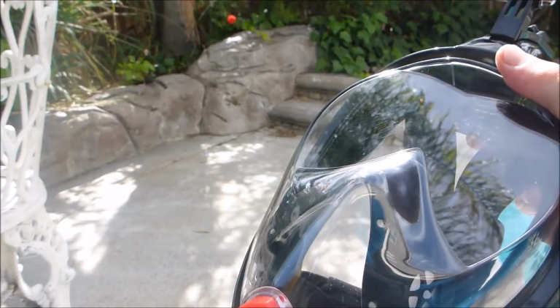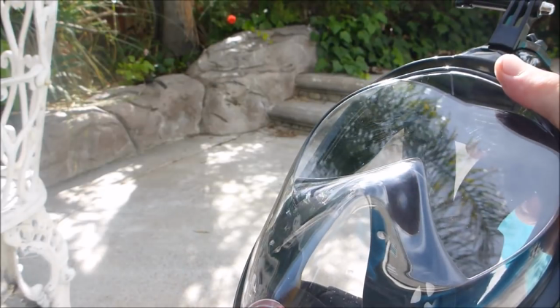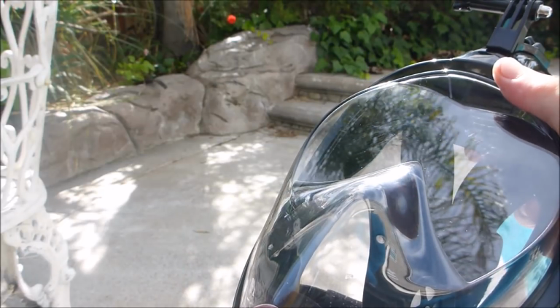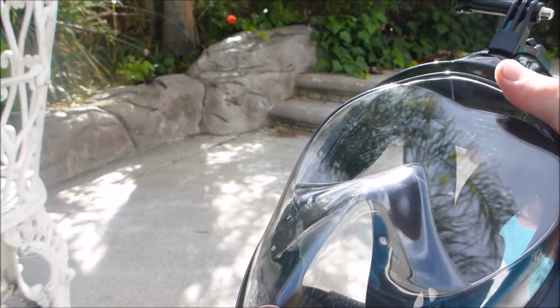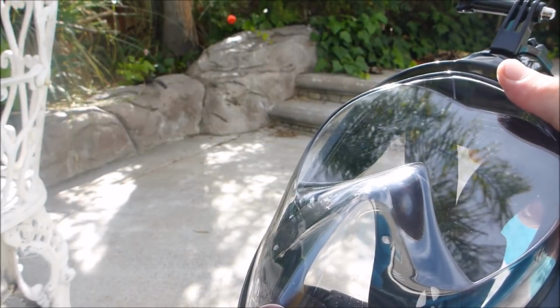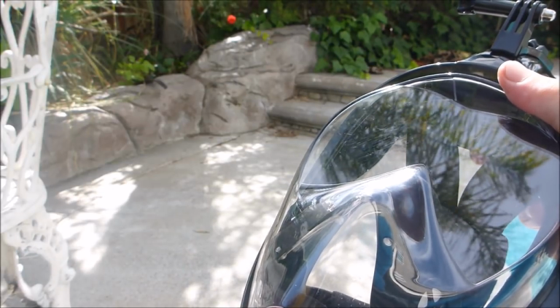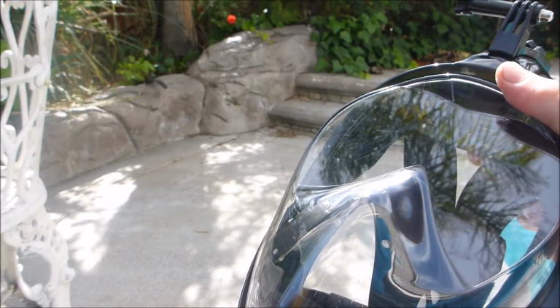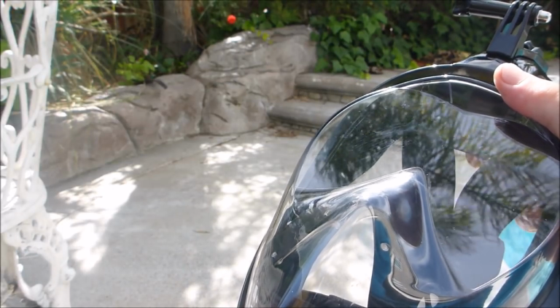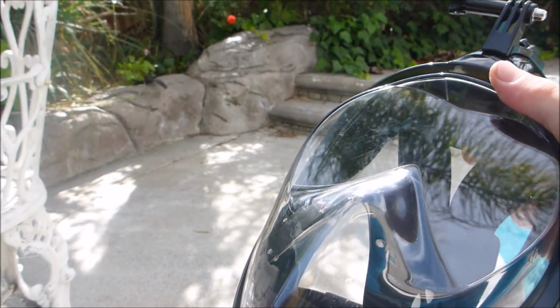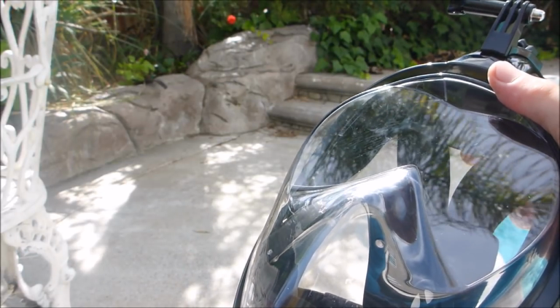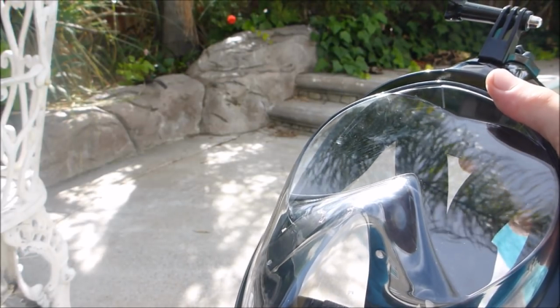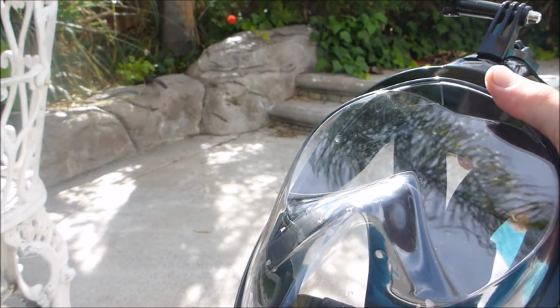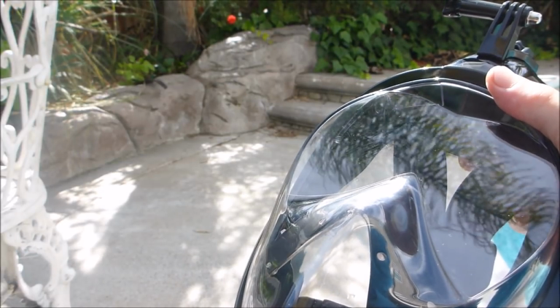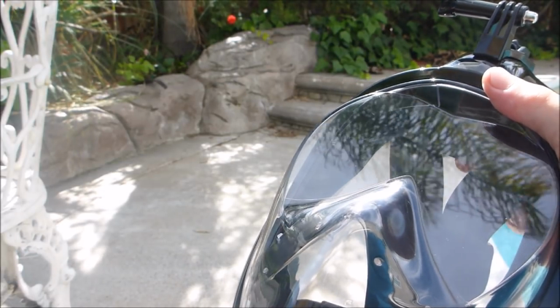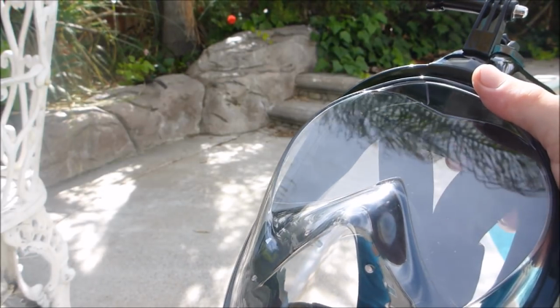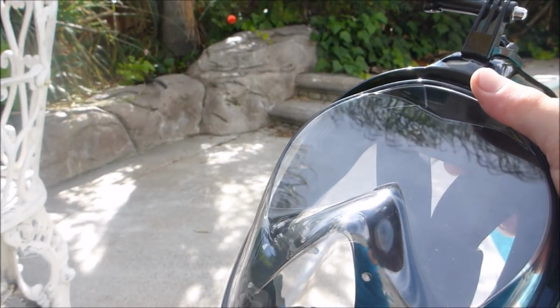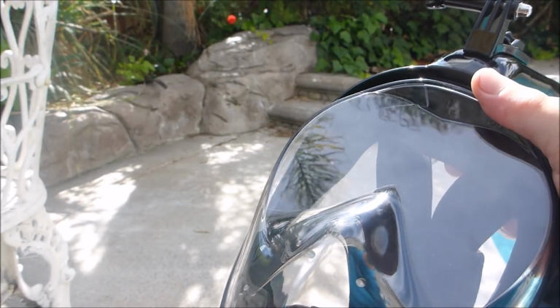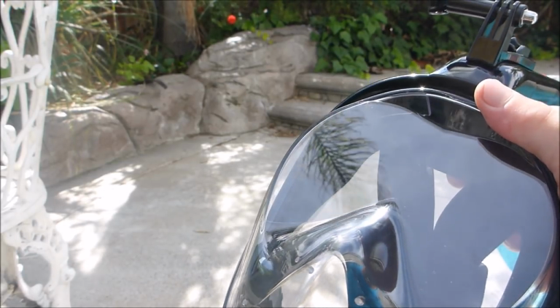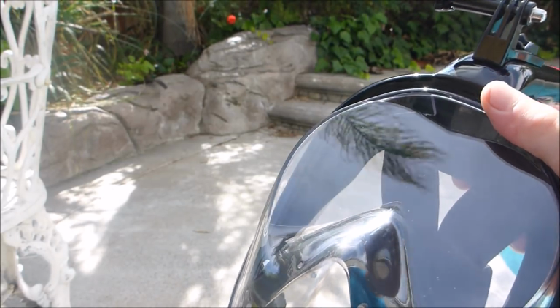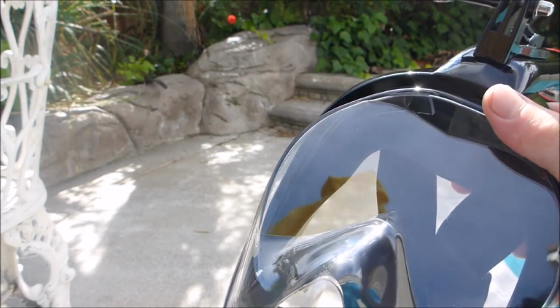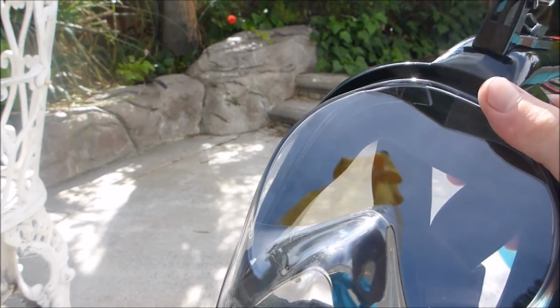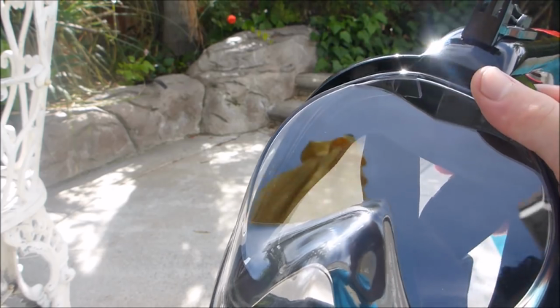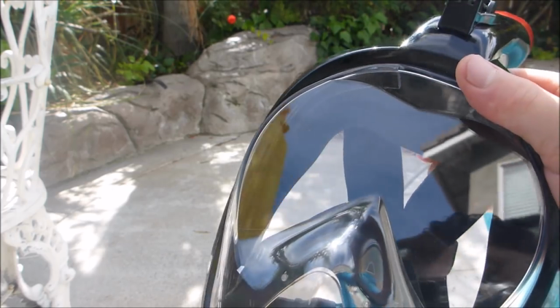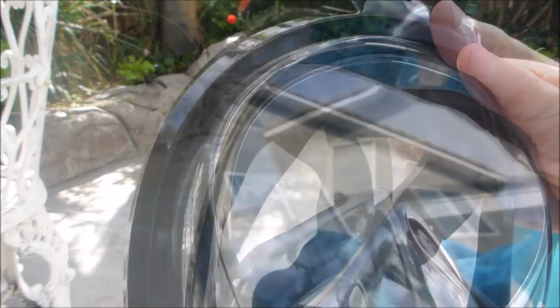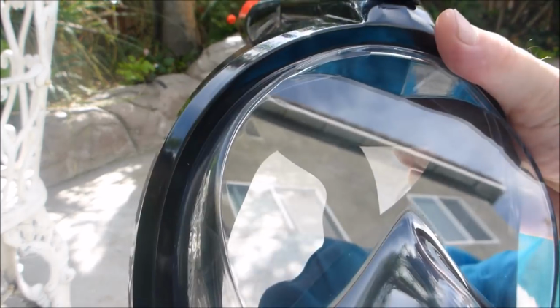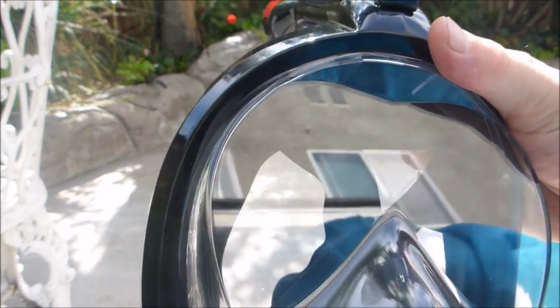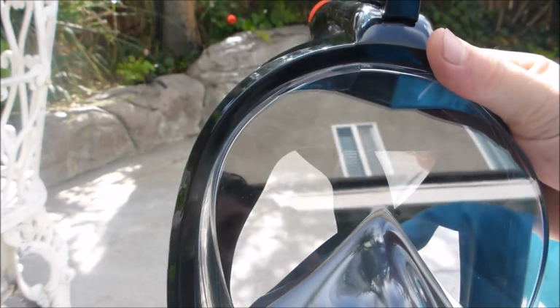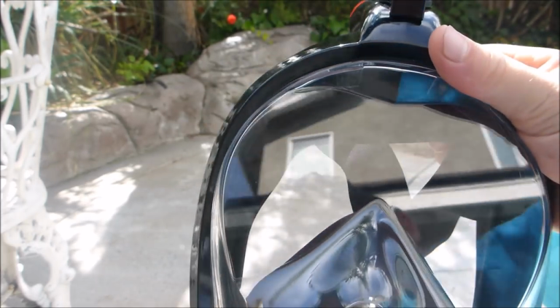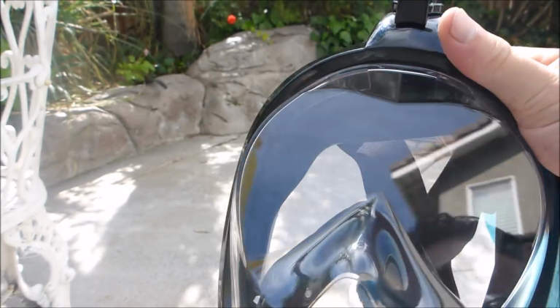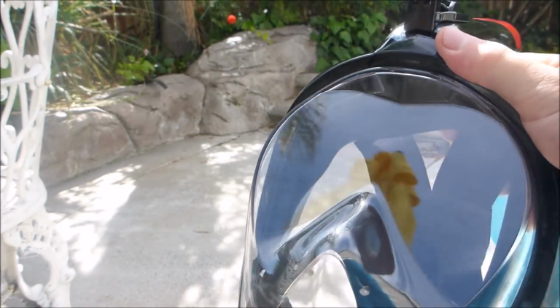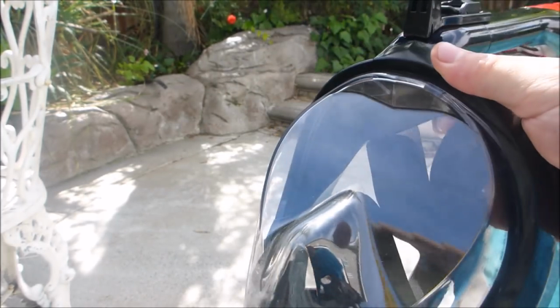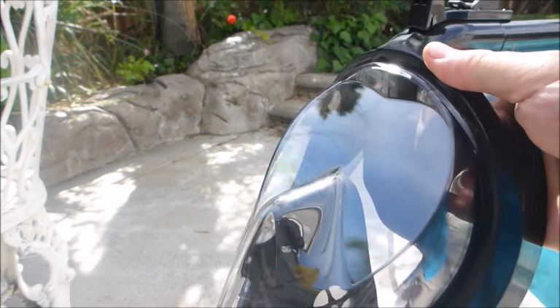The inhaling and exhaling is separate, which makes the viewing window anti-fogging so you get a clear view underwater. This mask also provides a 180-degree view.